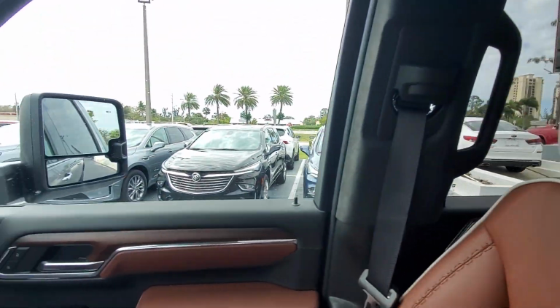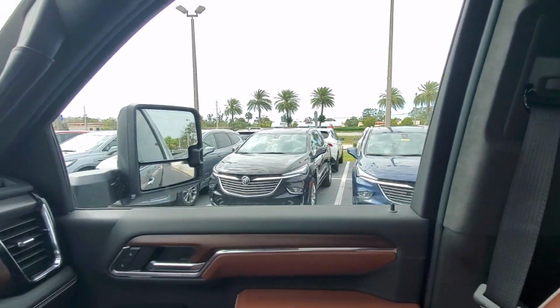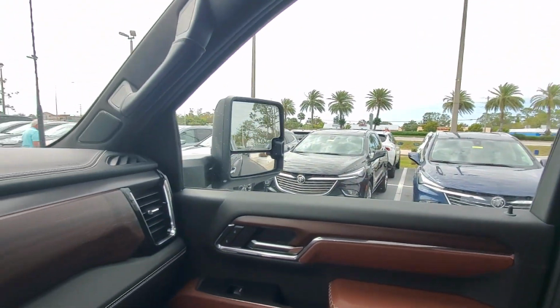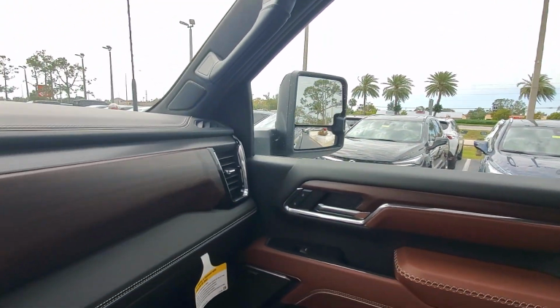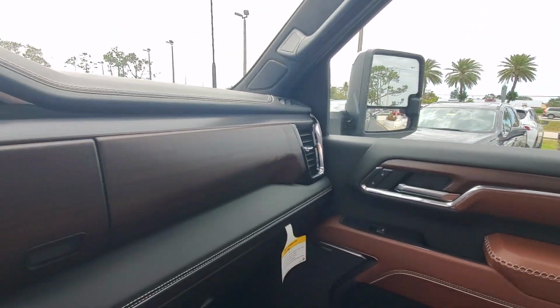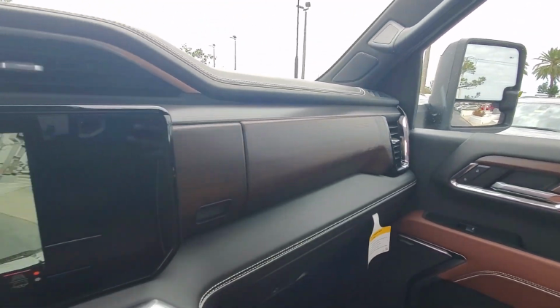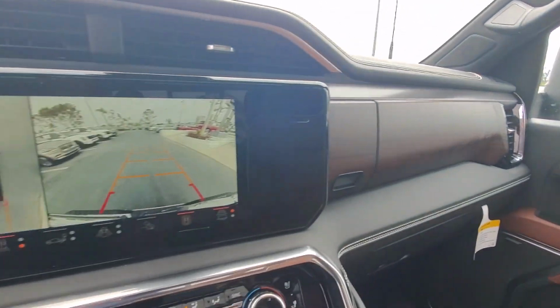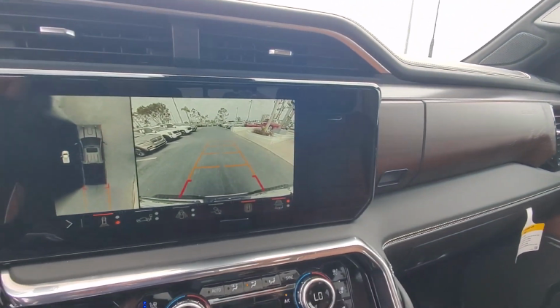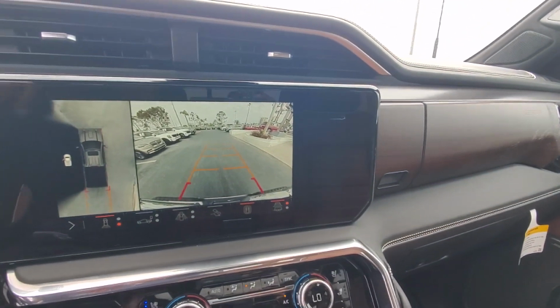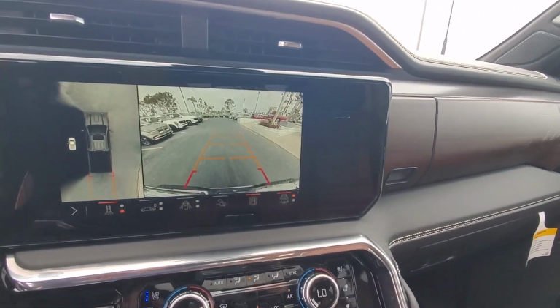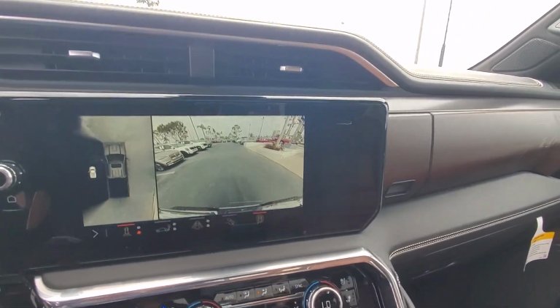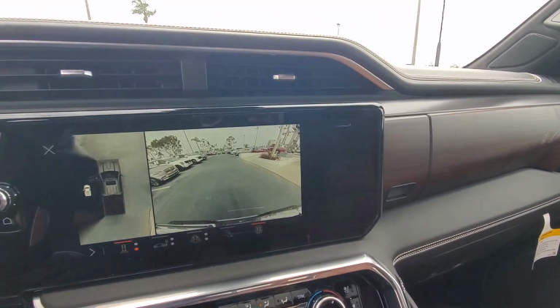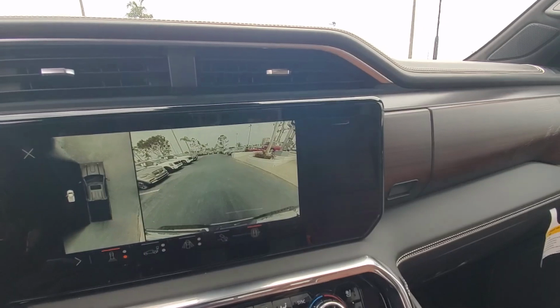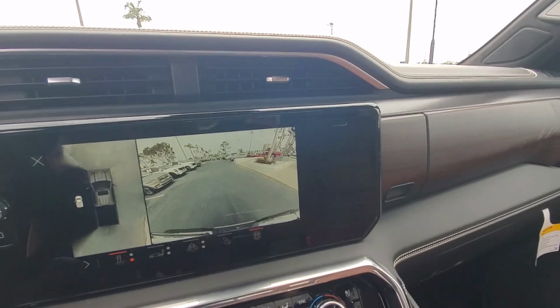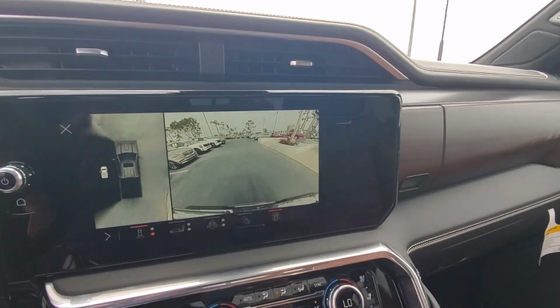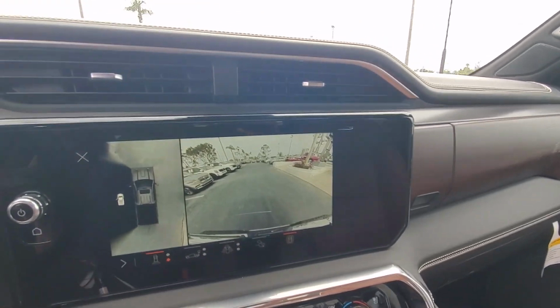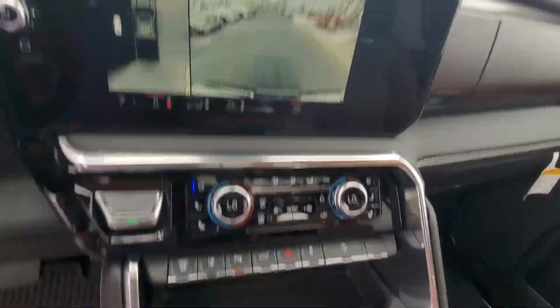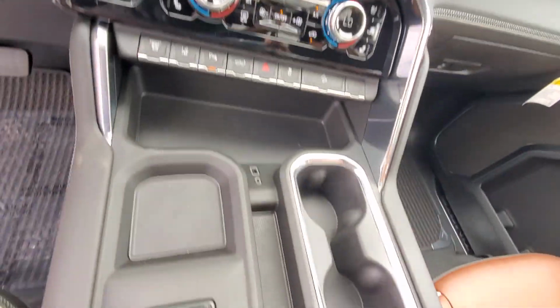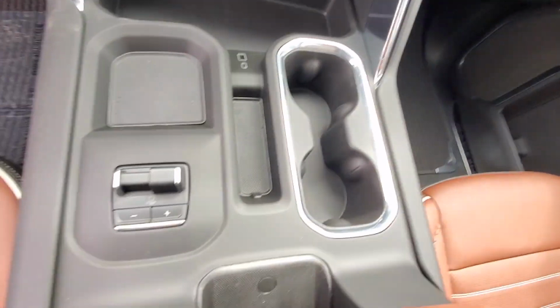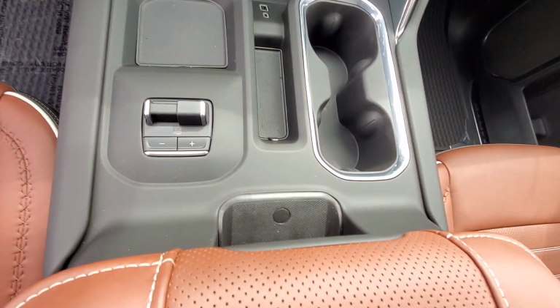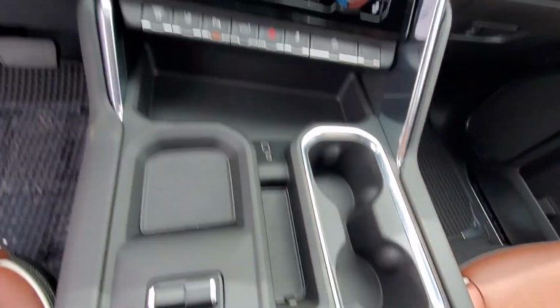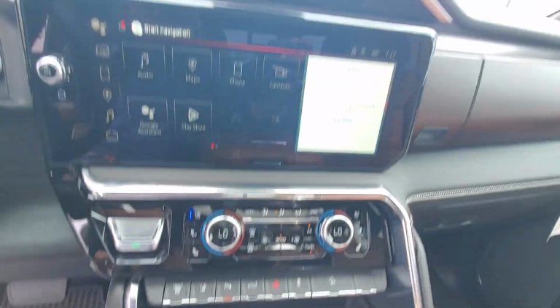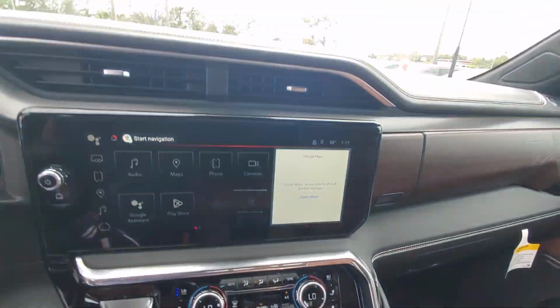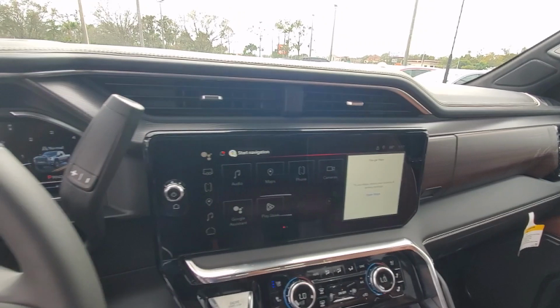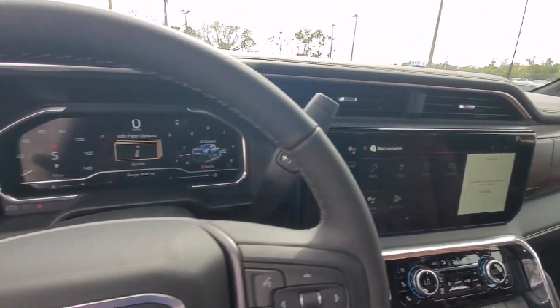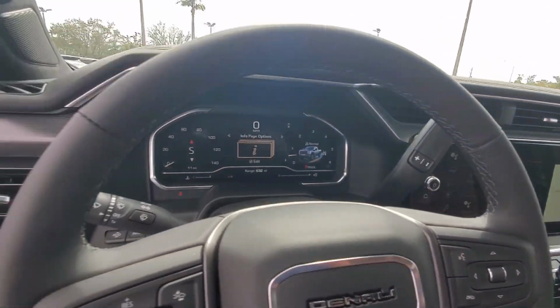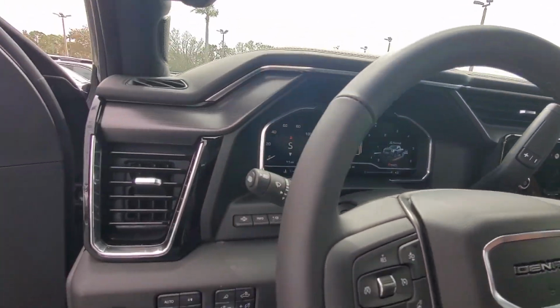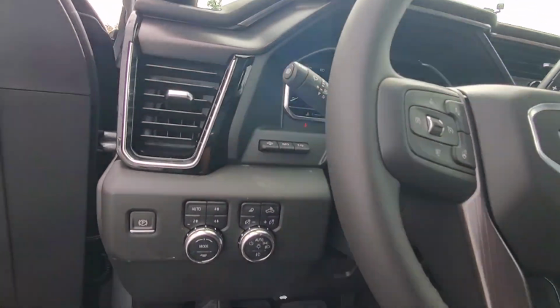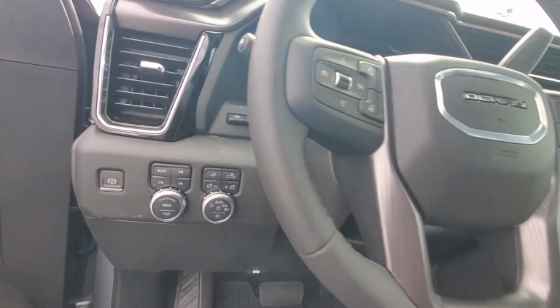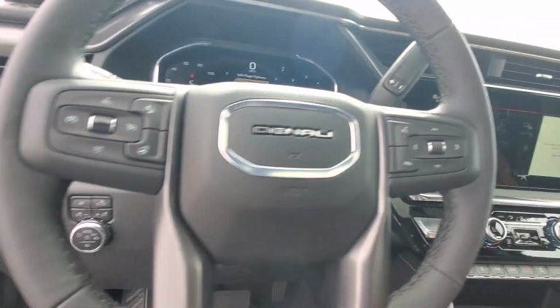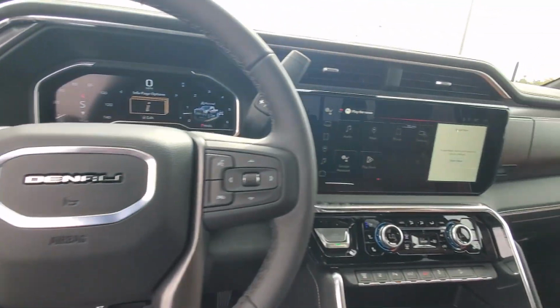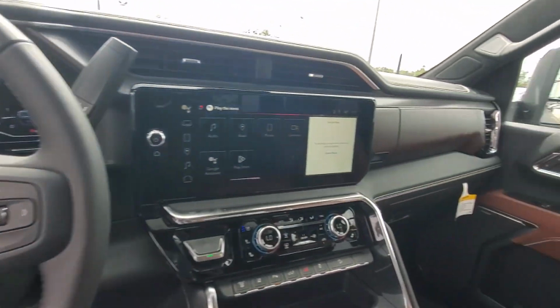Heated steering wheel, Apple CarPlay and or Android Auto, head-up display, pre-collision system, intelligent auto on-off high beams, wireless charging station, keyless entry, navigation system, and a sun moonroof.